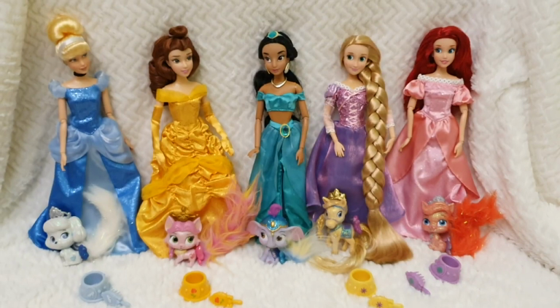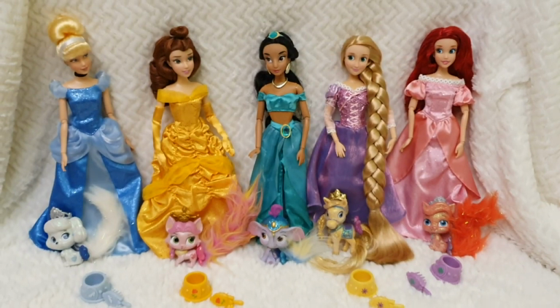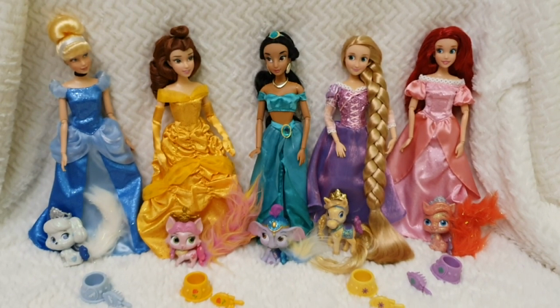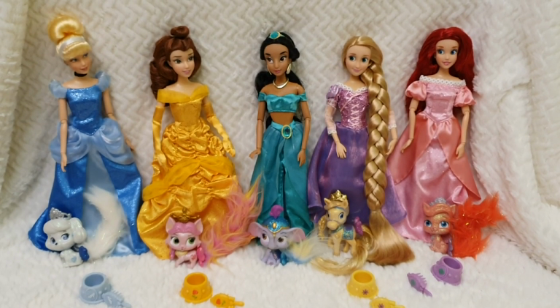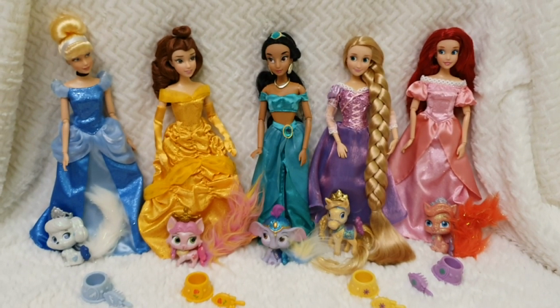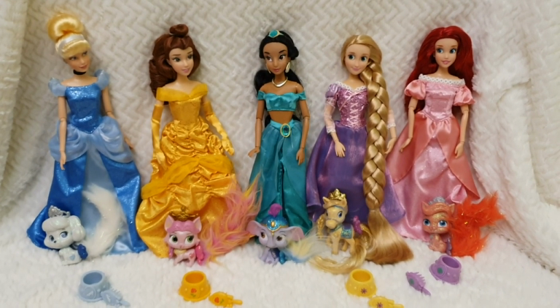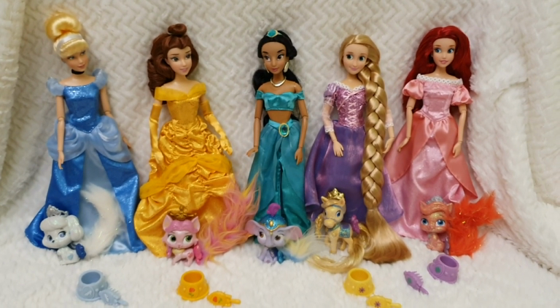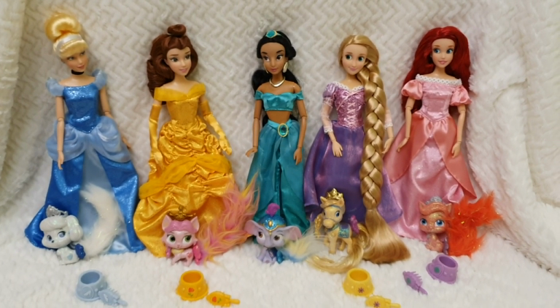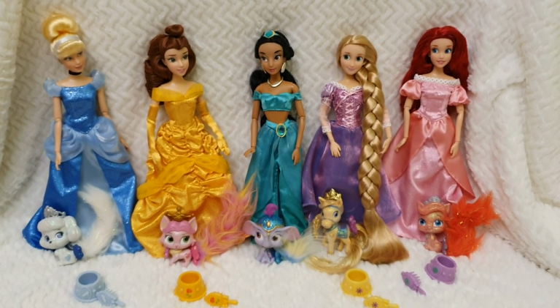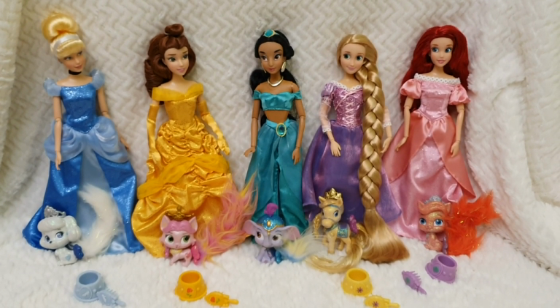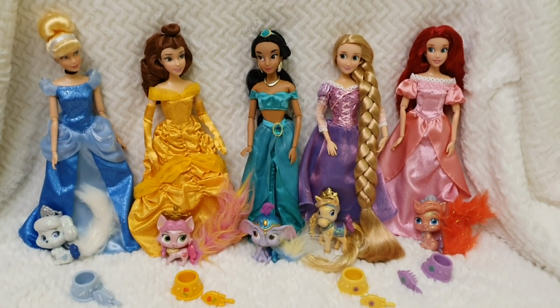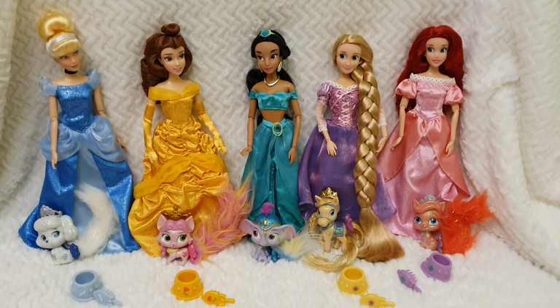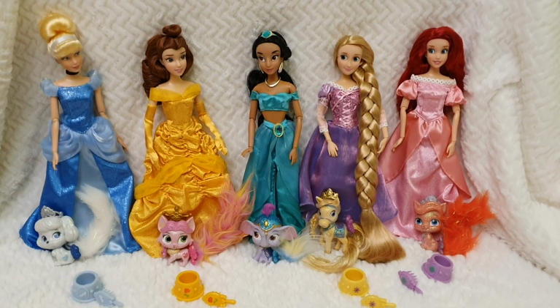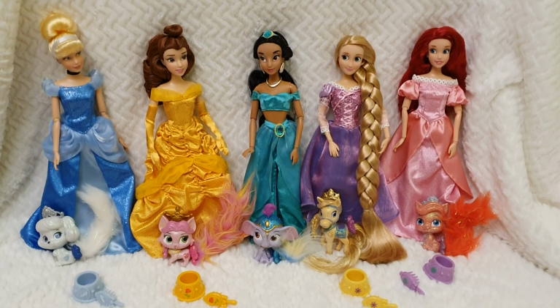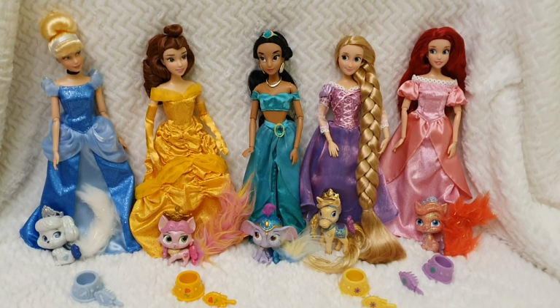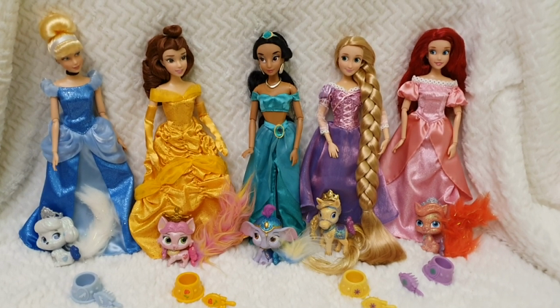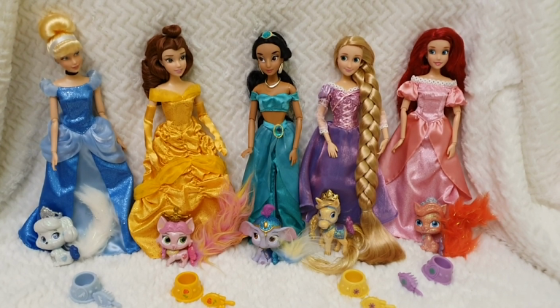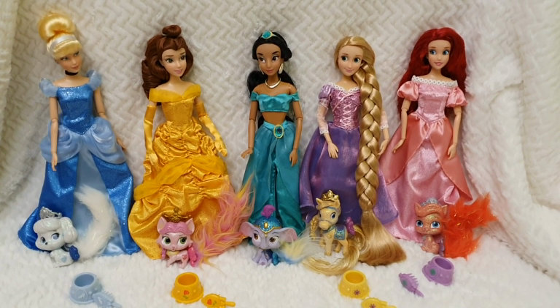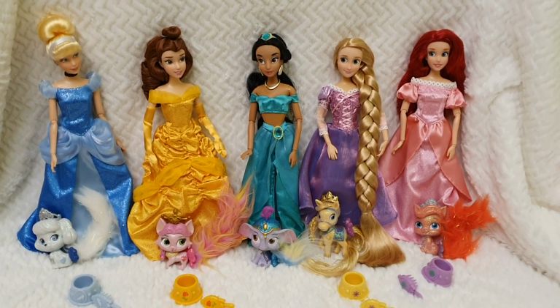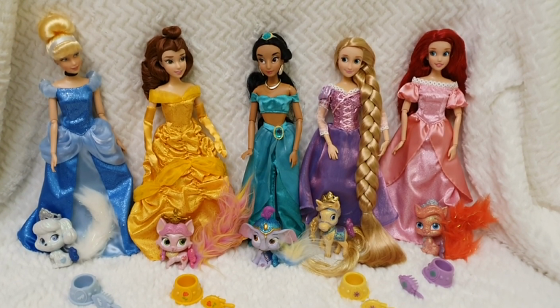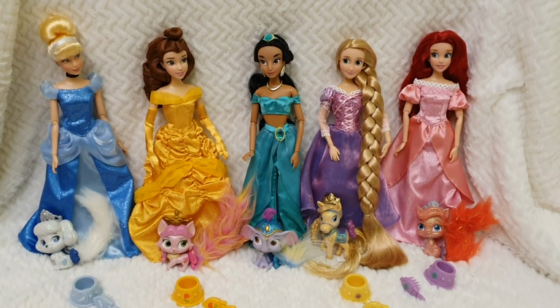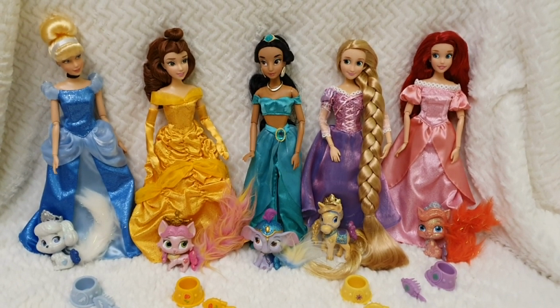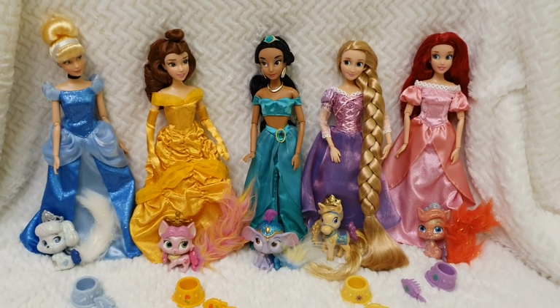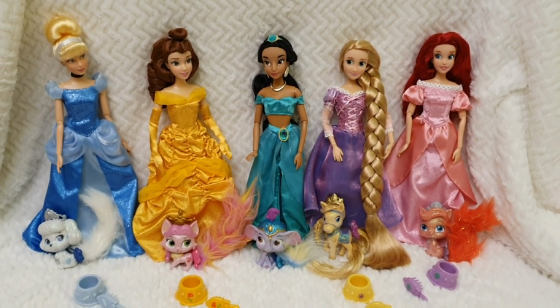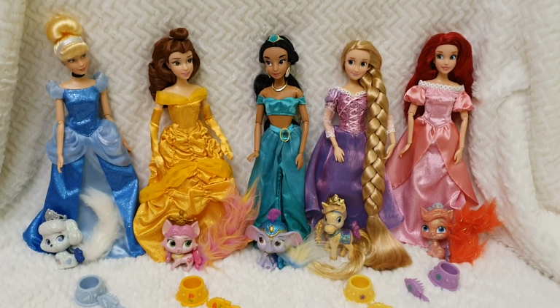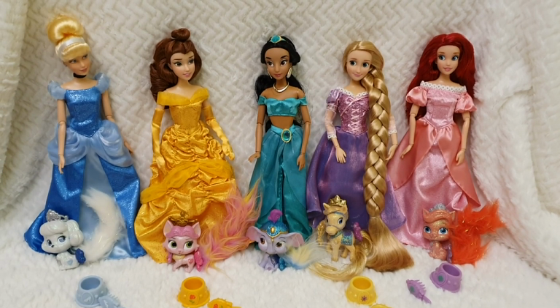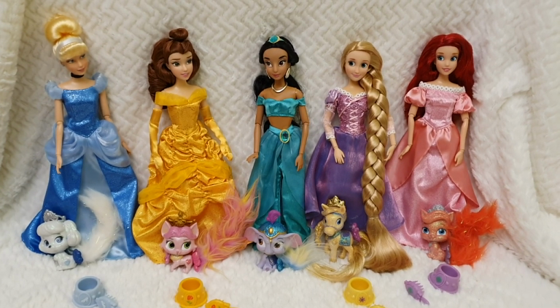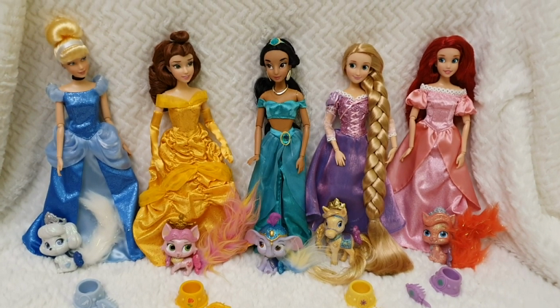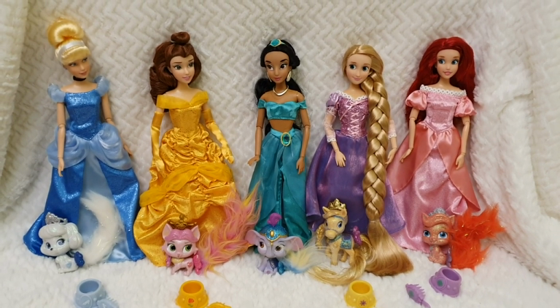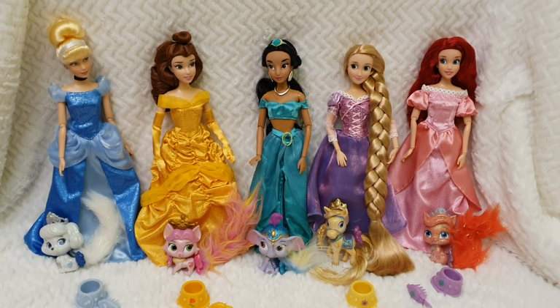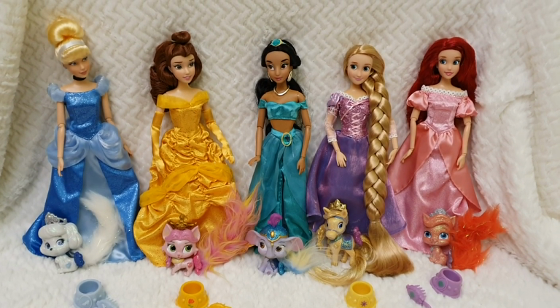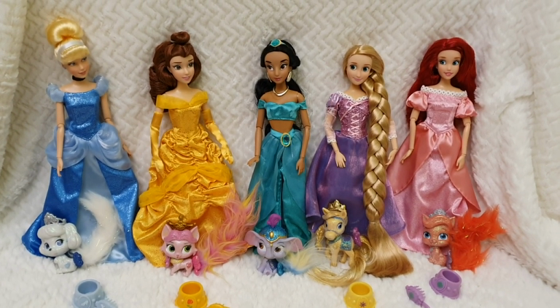Hello everyone and welcome back to Life of Wonders, welcome back to my channel. This is Polo and today I am very happy because we are going to be having a close look at the full collection of Palace Pet dolls.